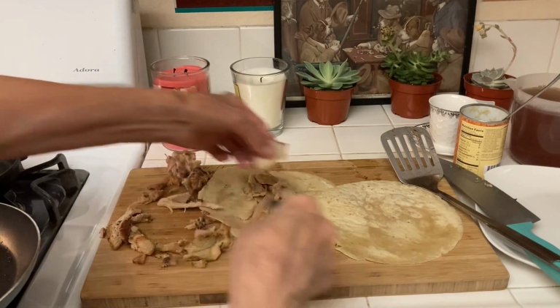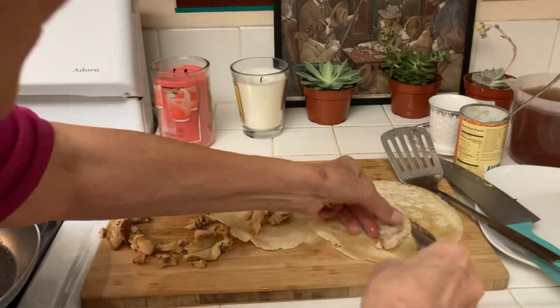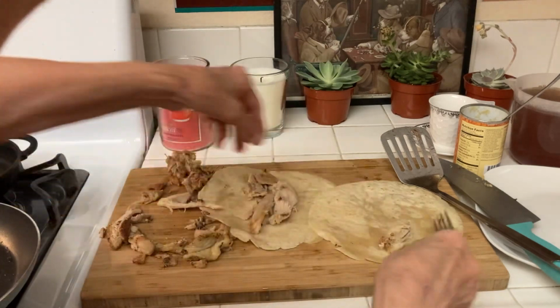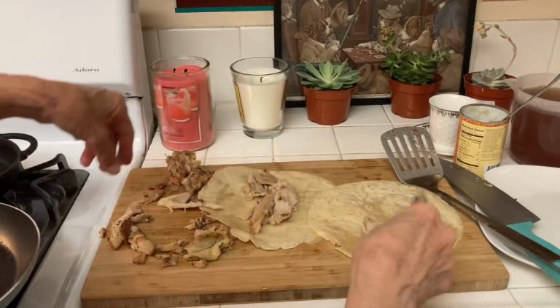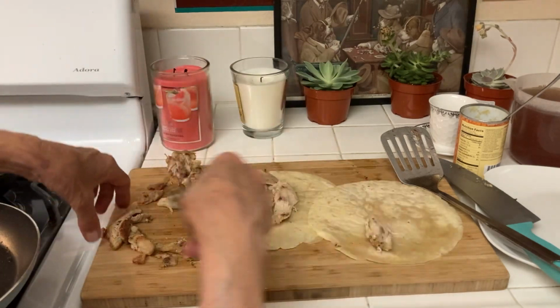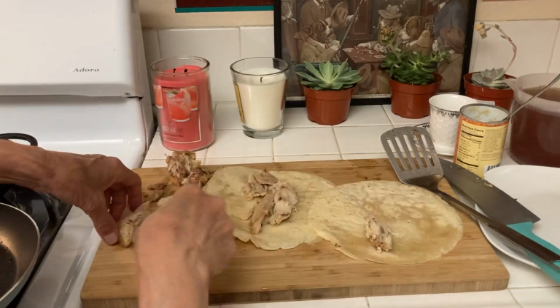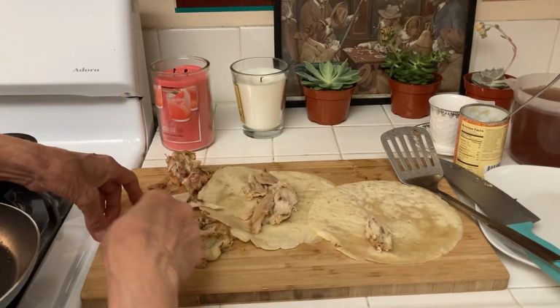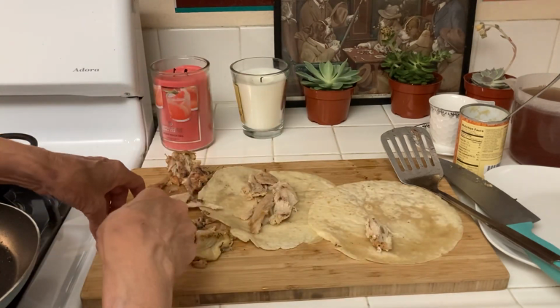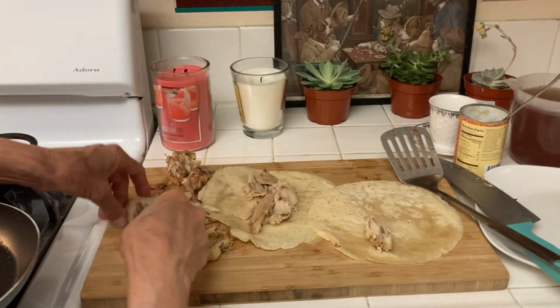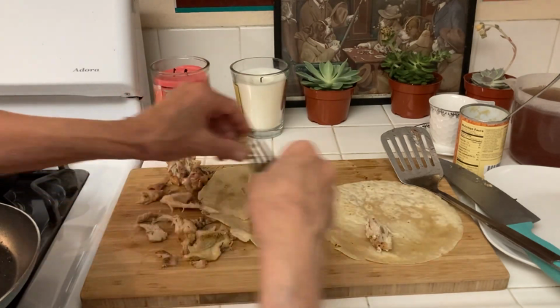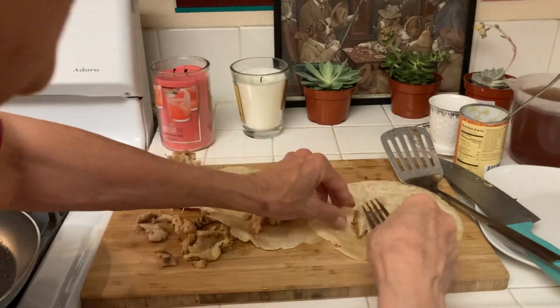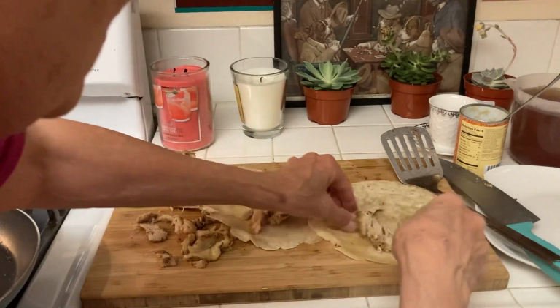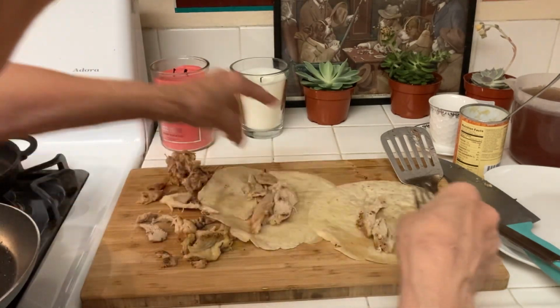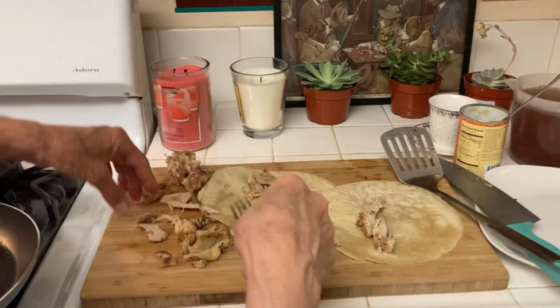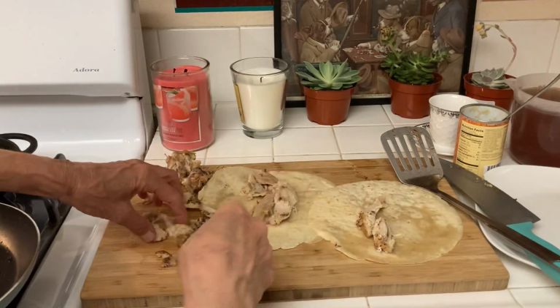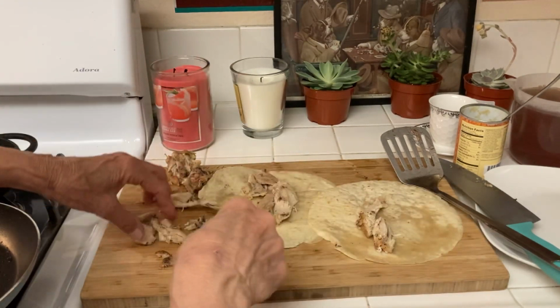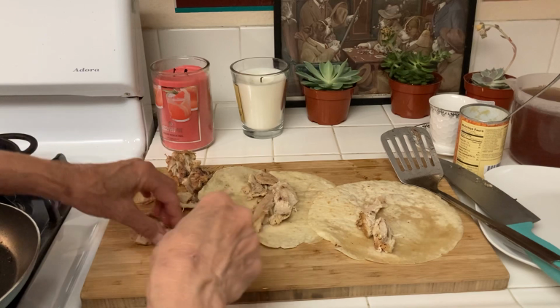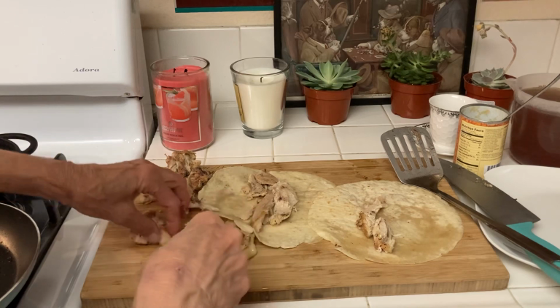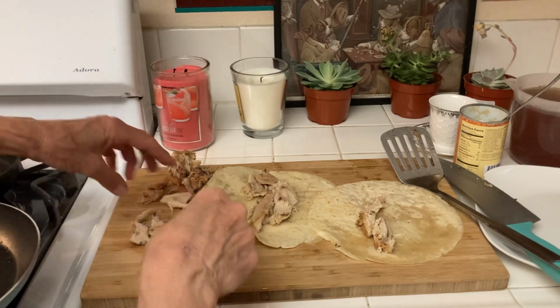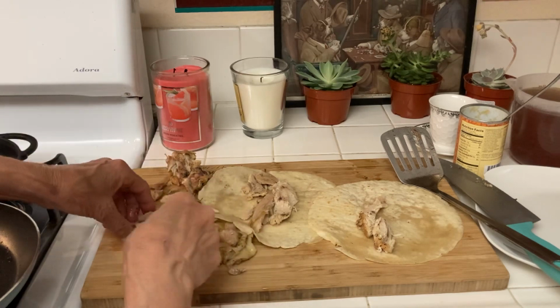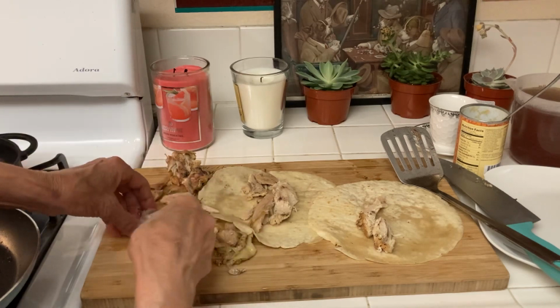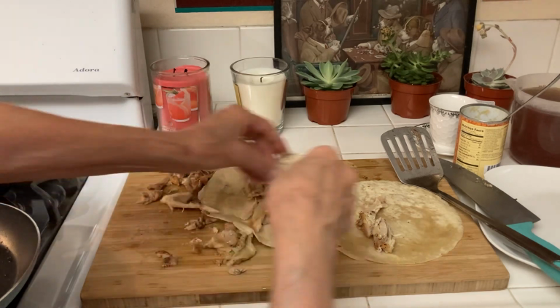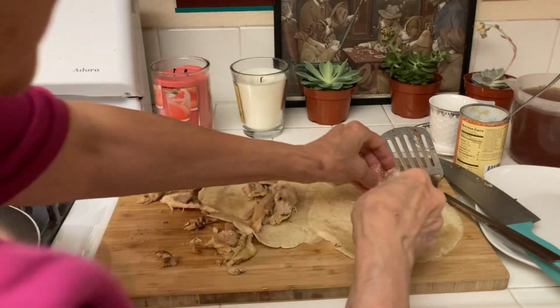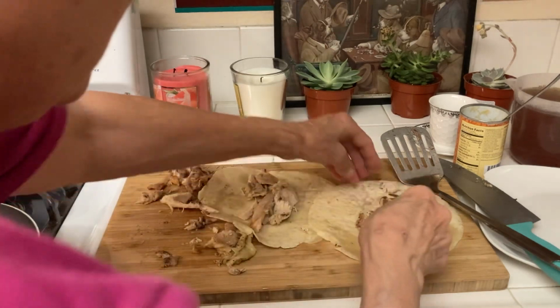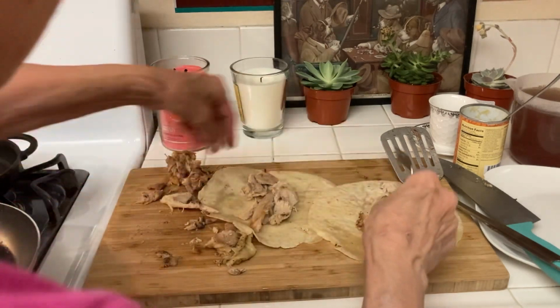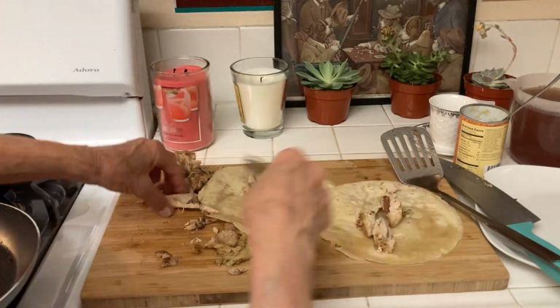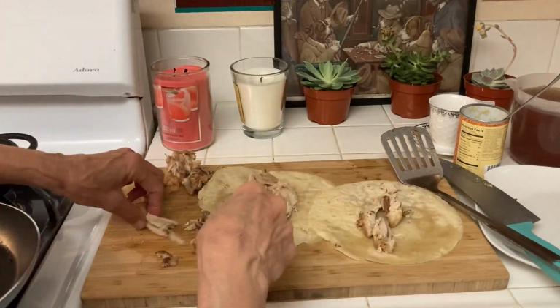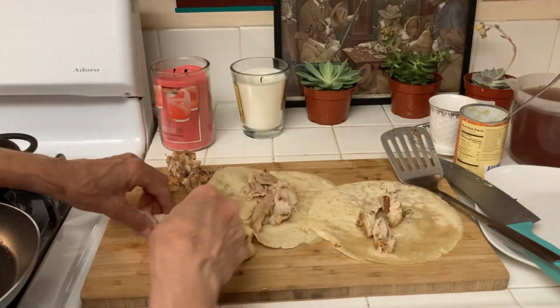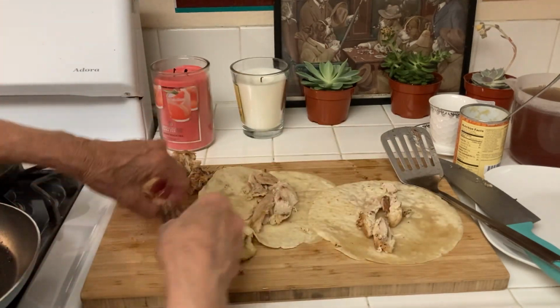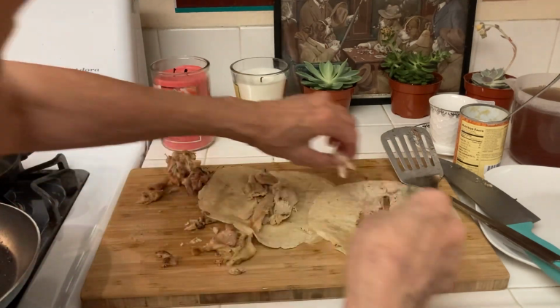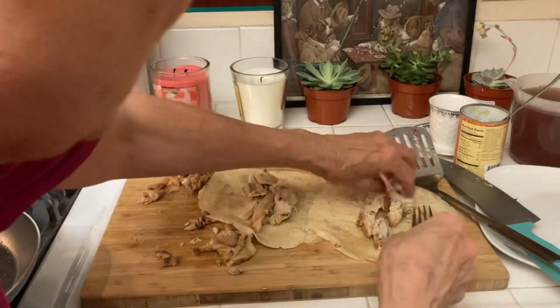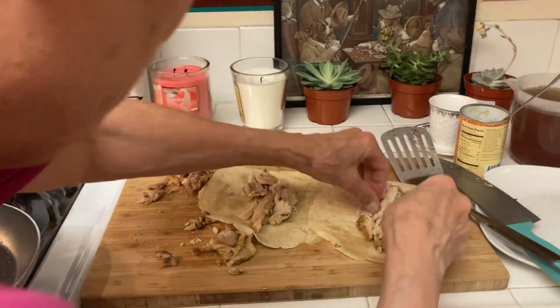I used to make enchiladas or tacos once a week for years when I was raising my son. I don't know what happened to that habit.